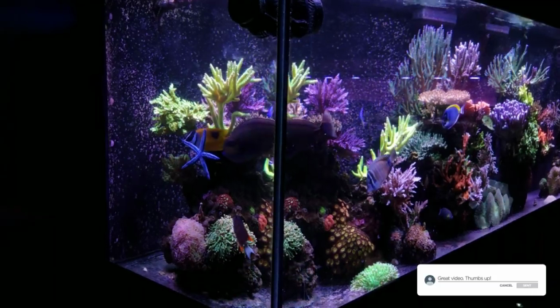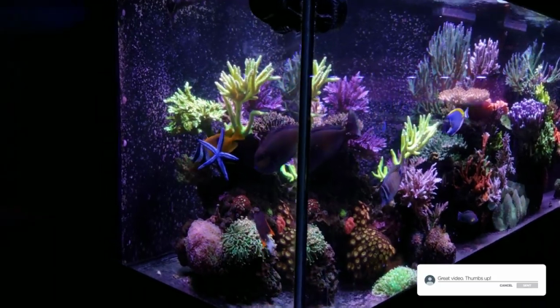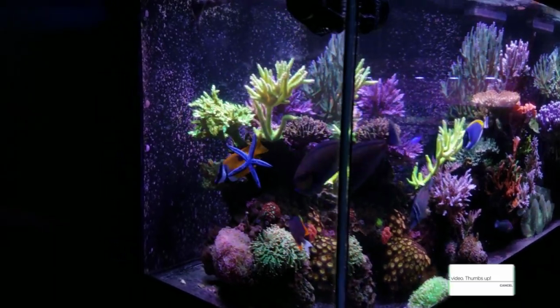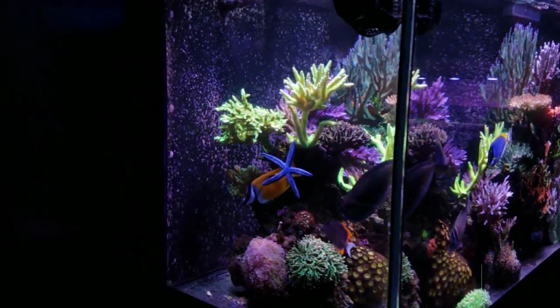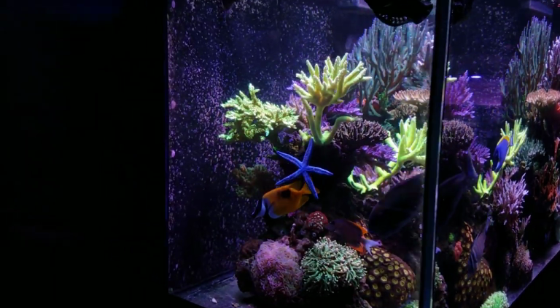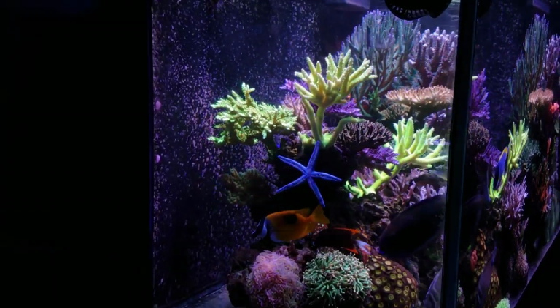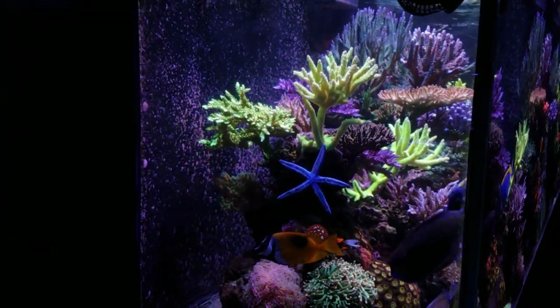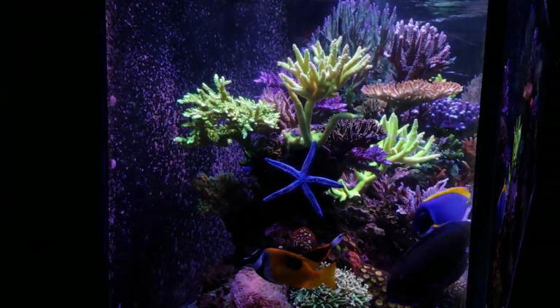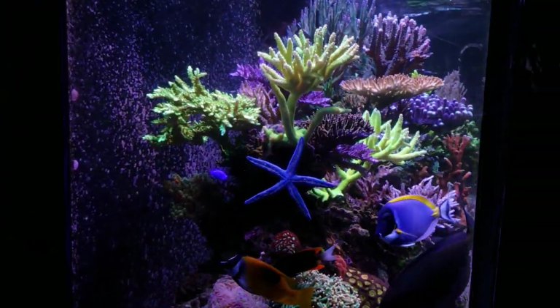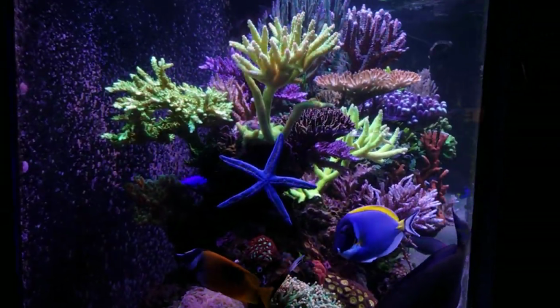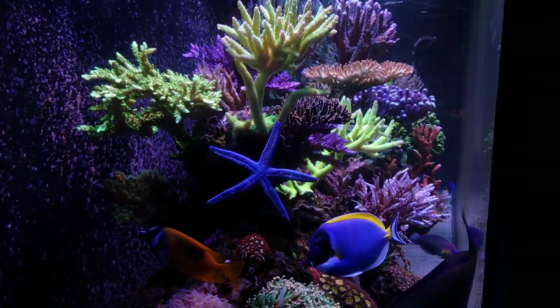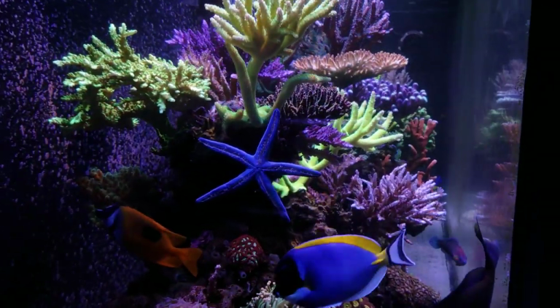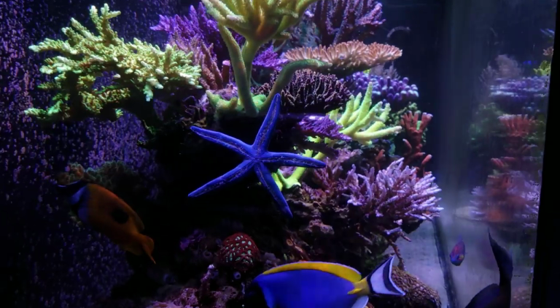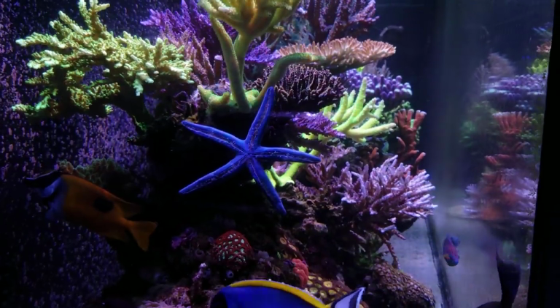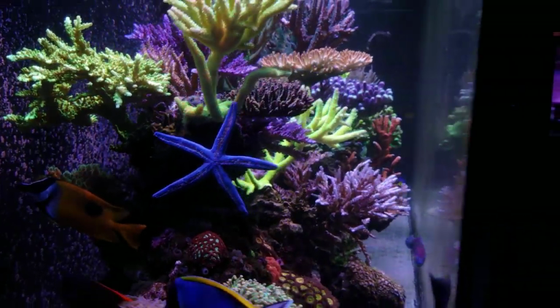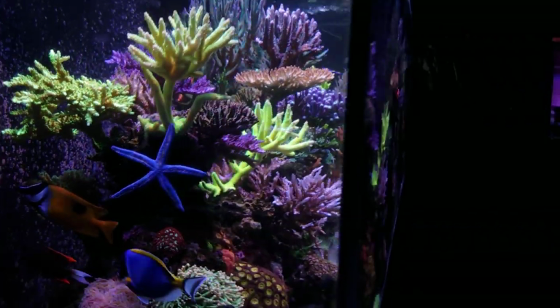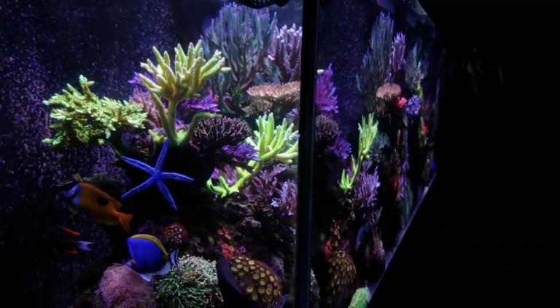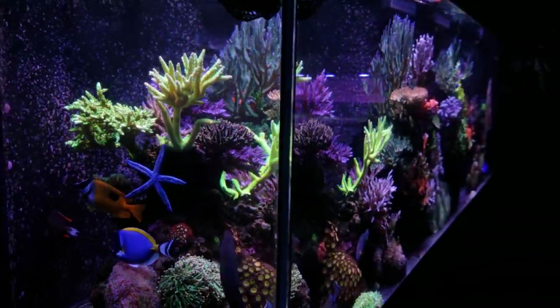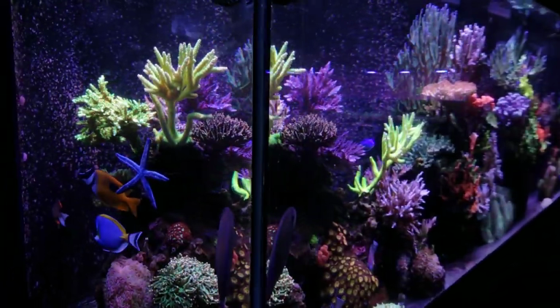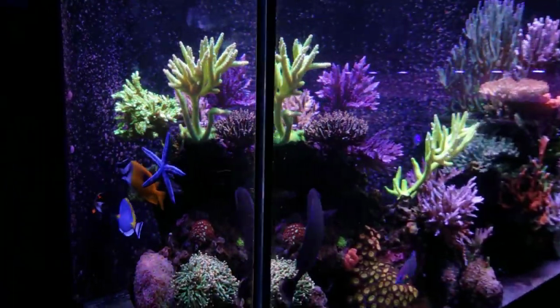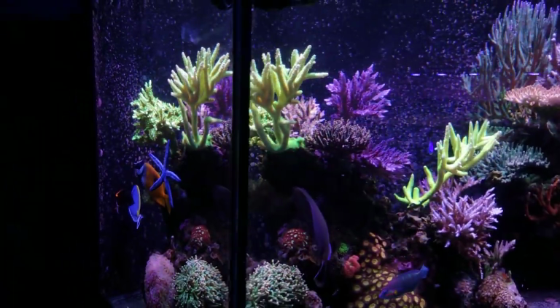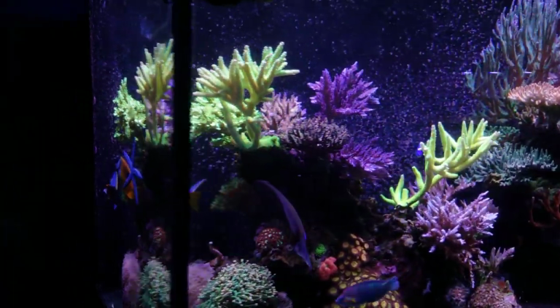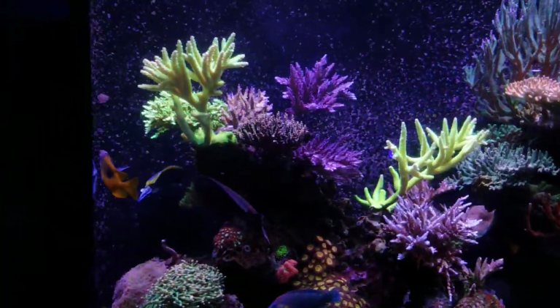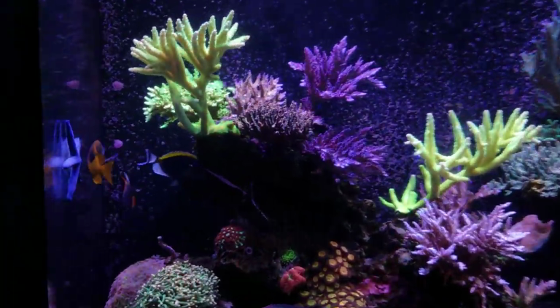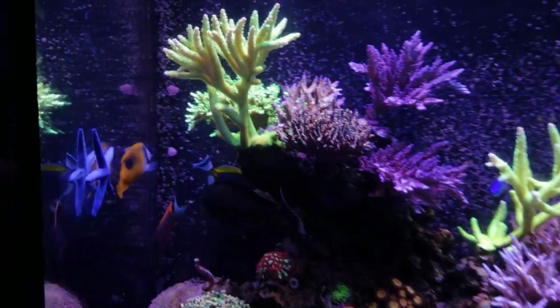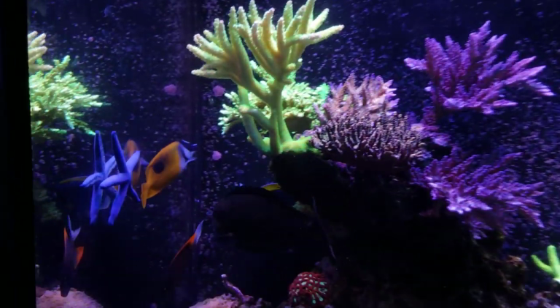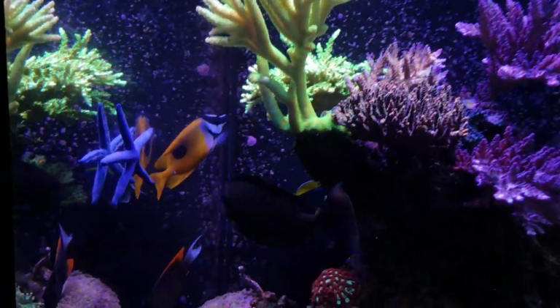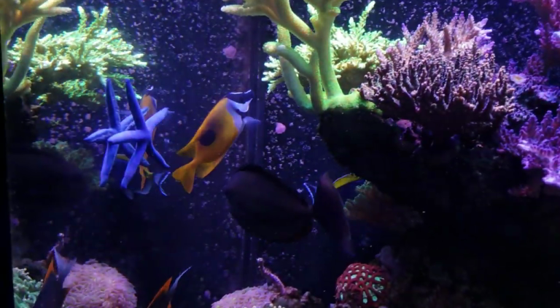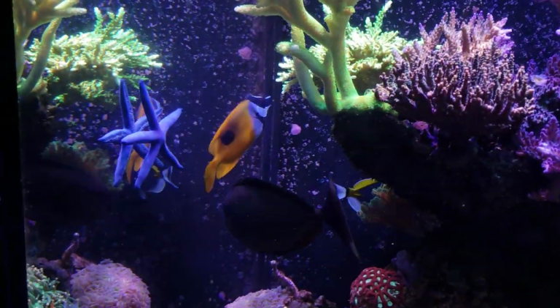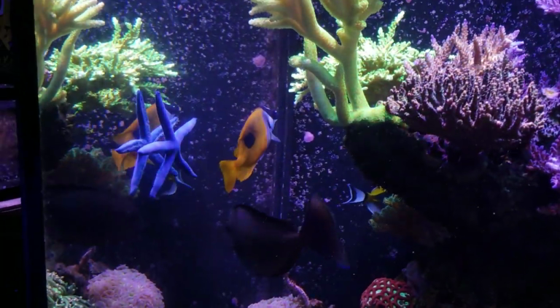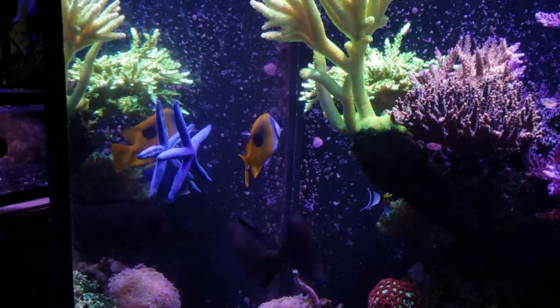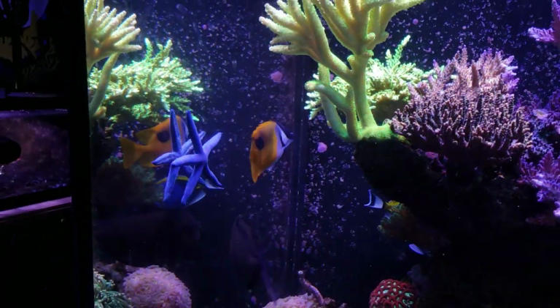He's probably three if not four years old. I'll have to find the original video and put it in the comment section, but he is relatively old and has lived a long time compared to many, many, many of these starfish that I've heard about within our hobby.